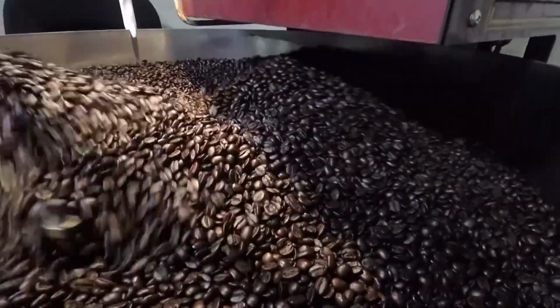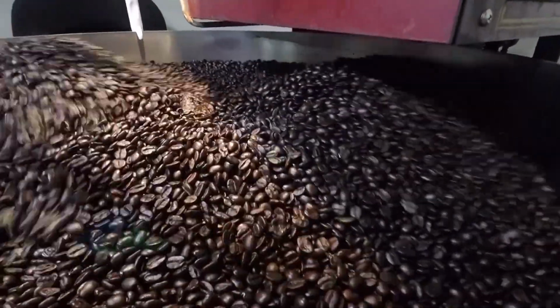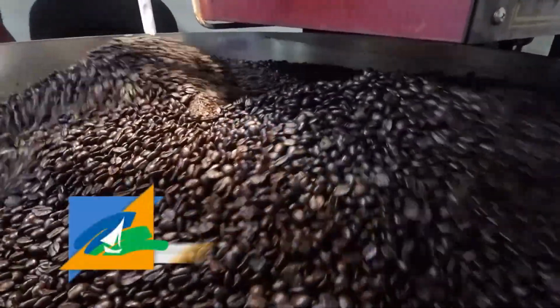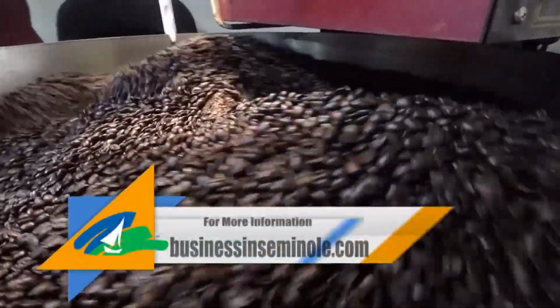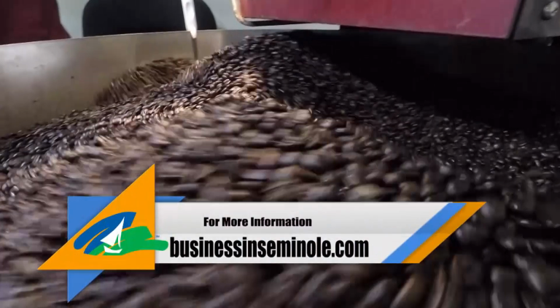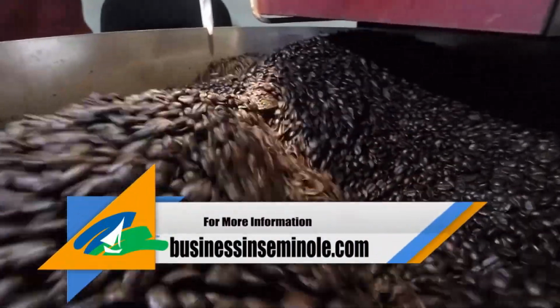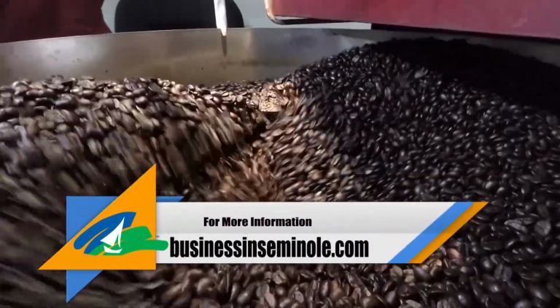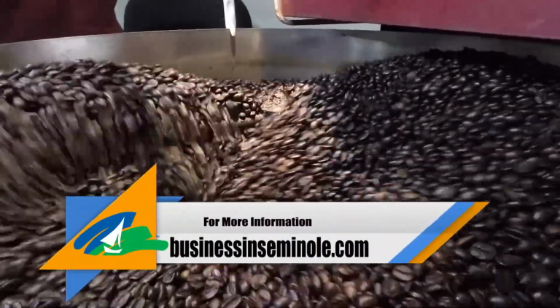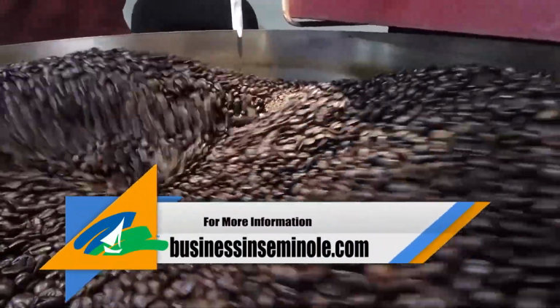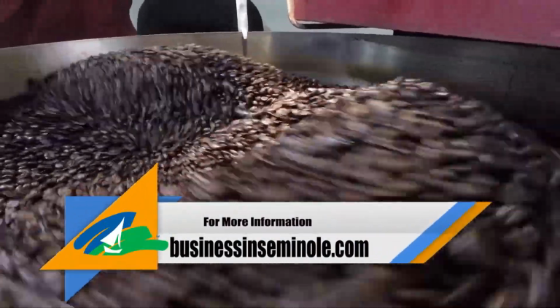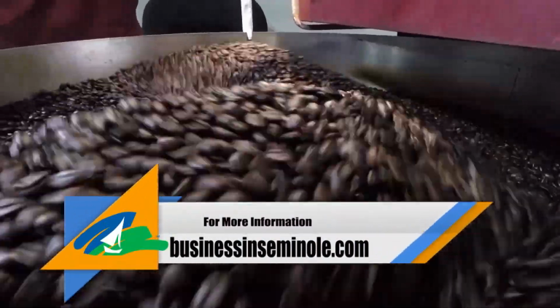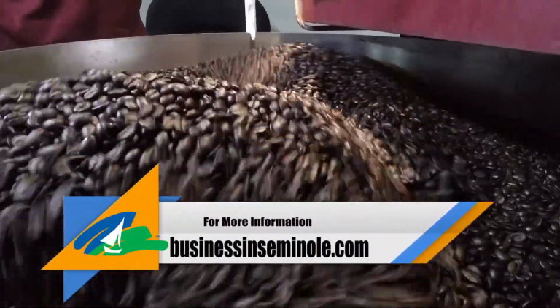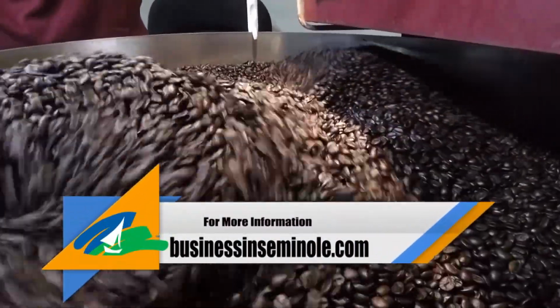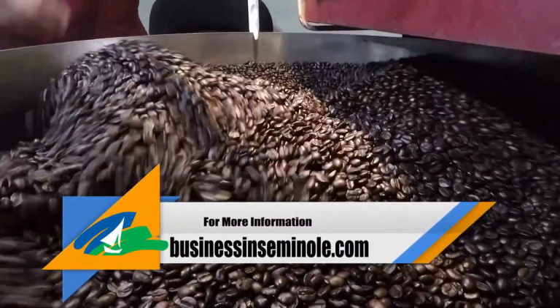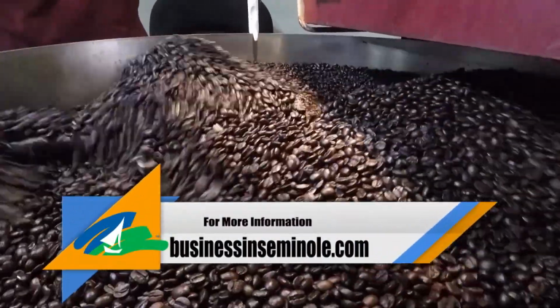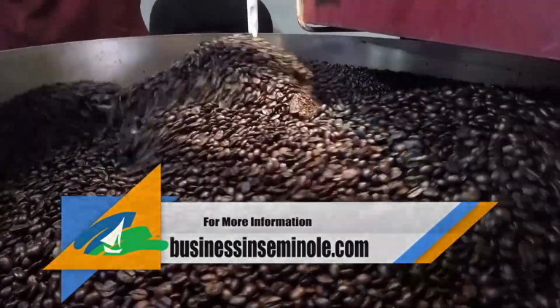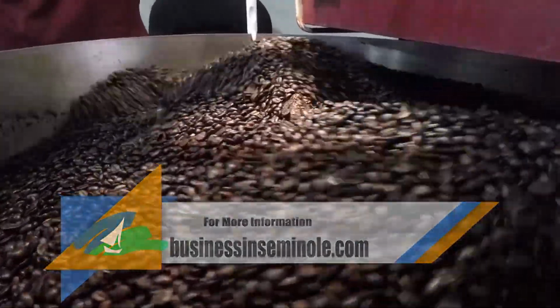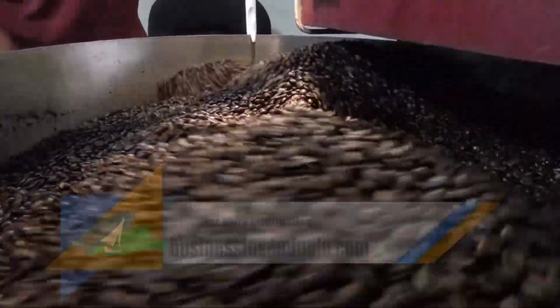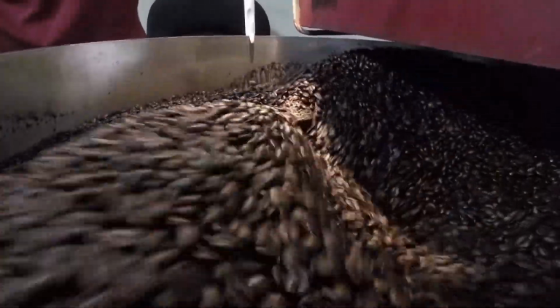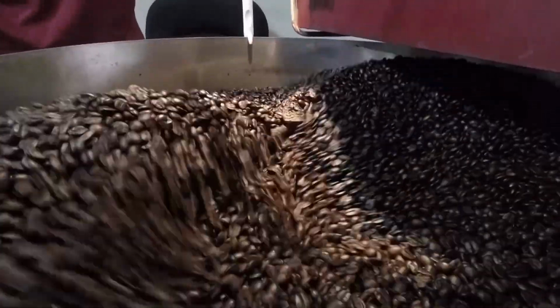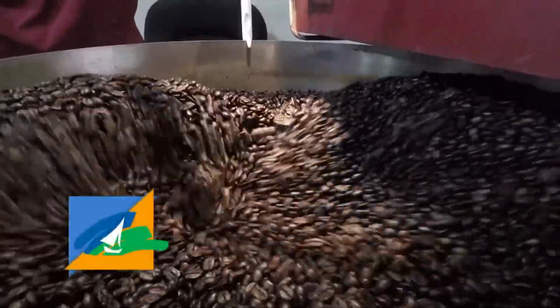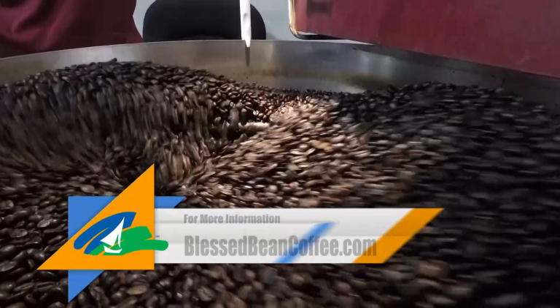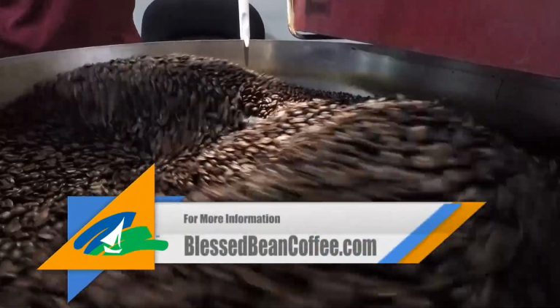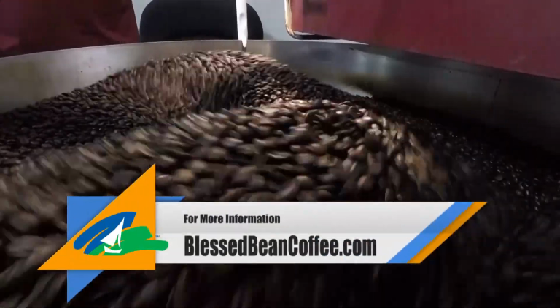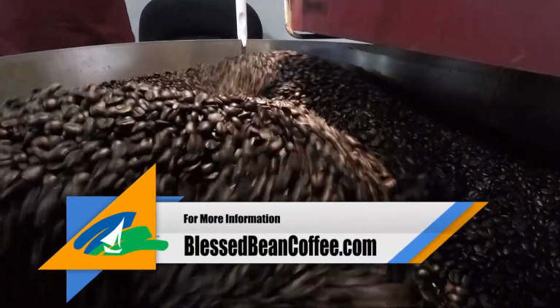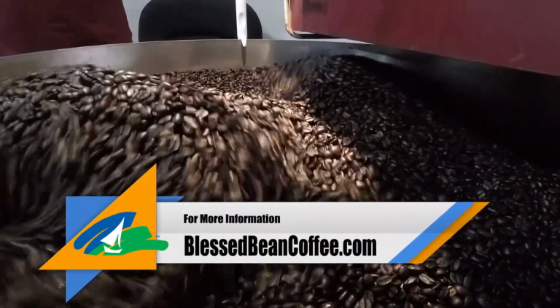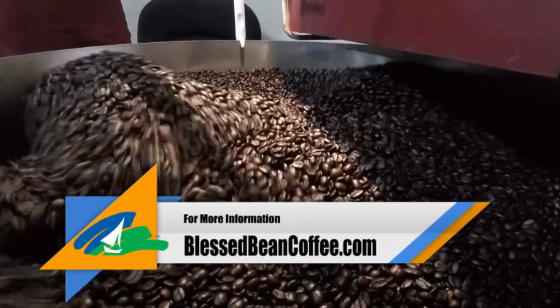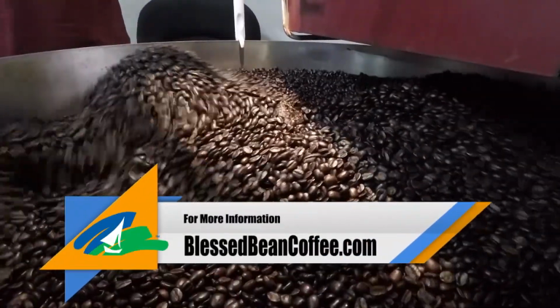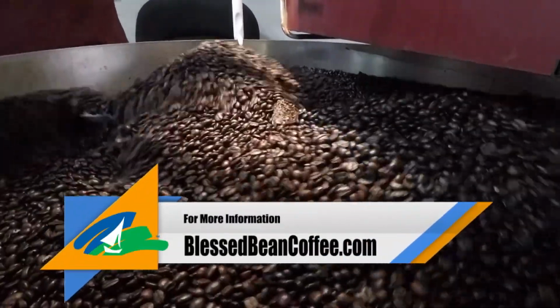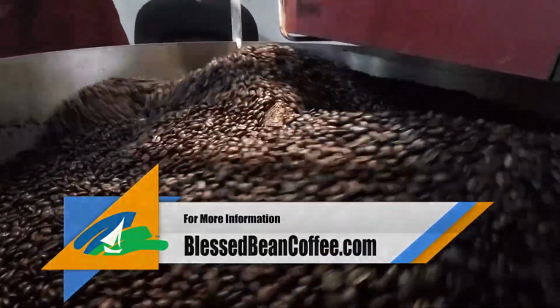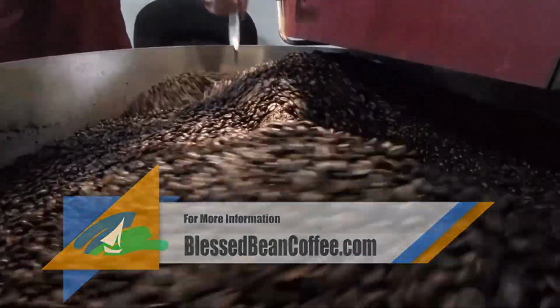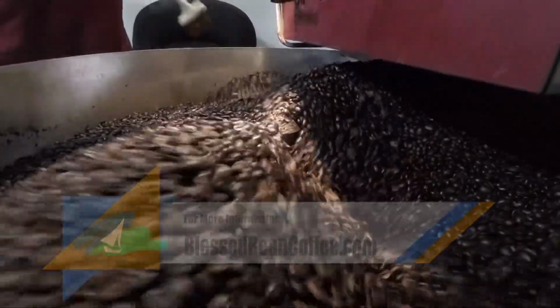For more information on Seminole County economic development, visit businessinseminole.com. And for more information on Blessed Bean Coffee, visit blessedbeancoffee.com.